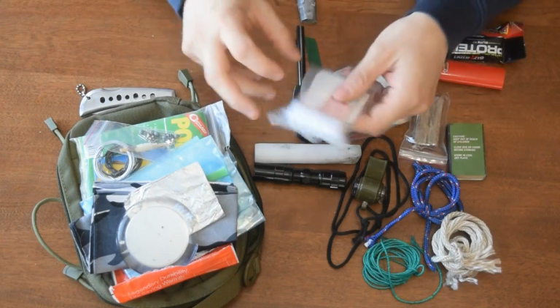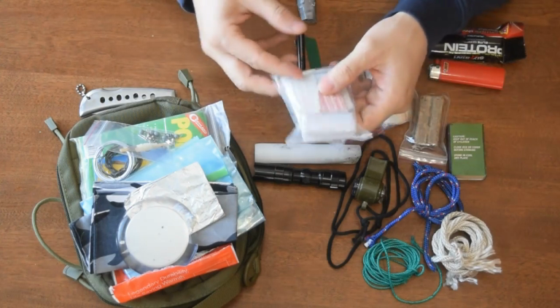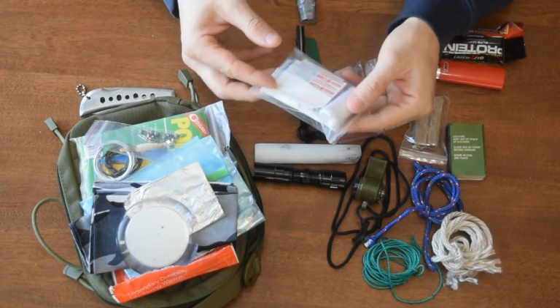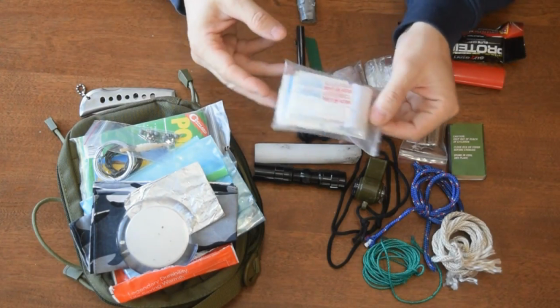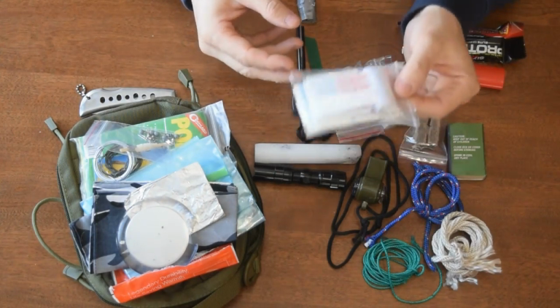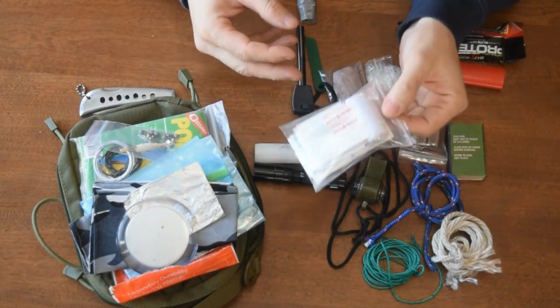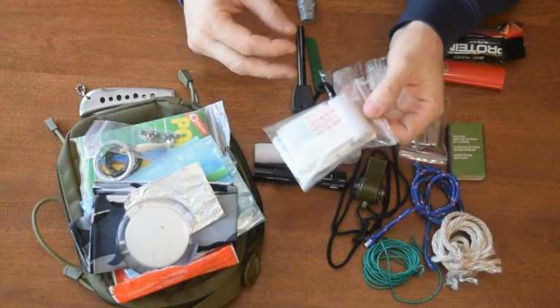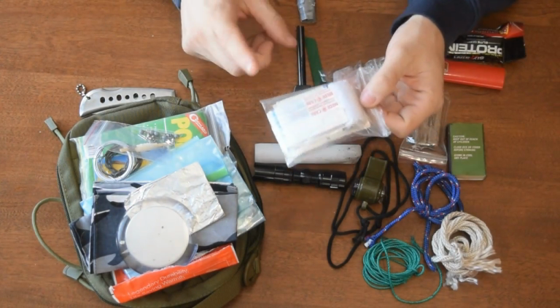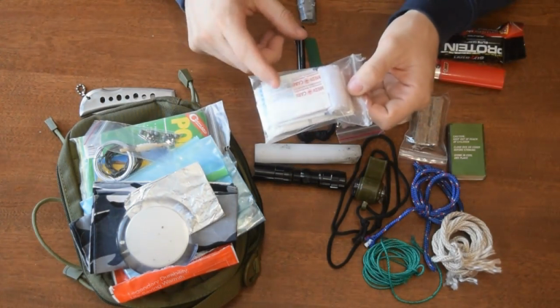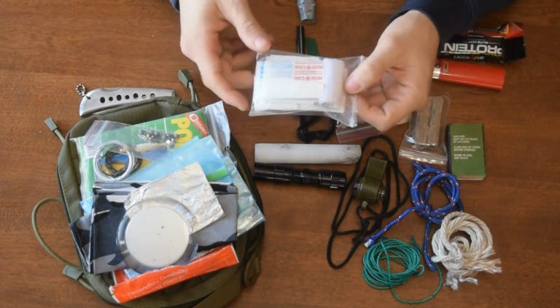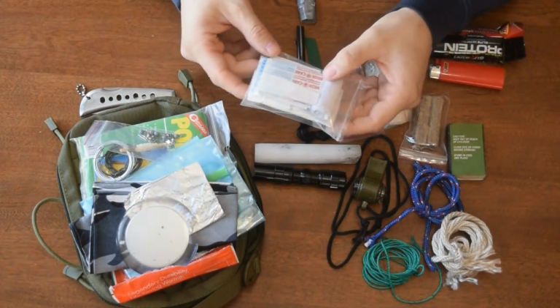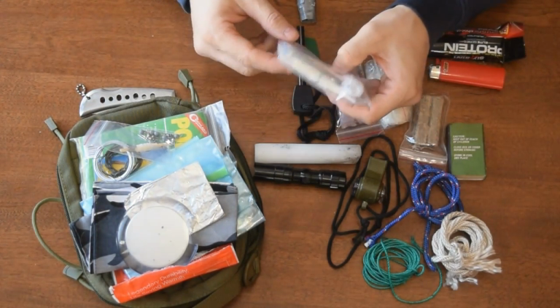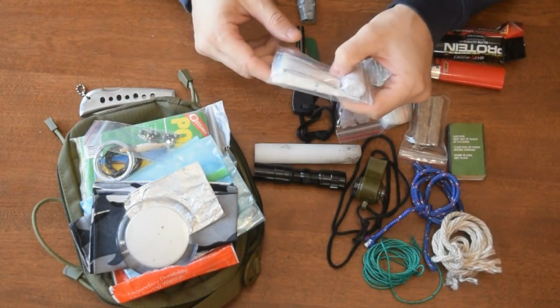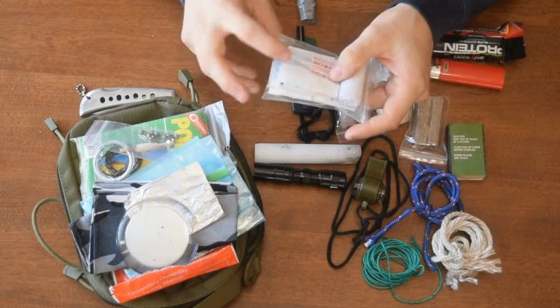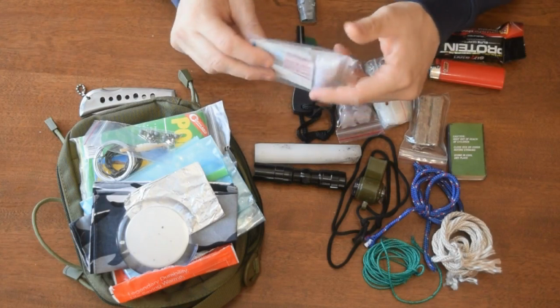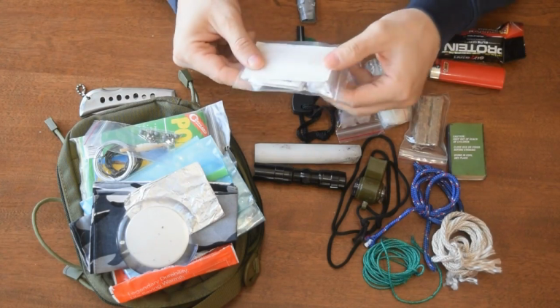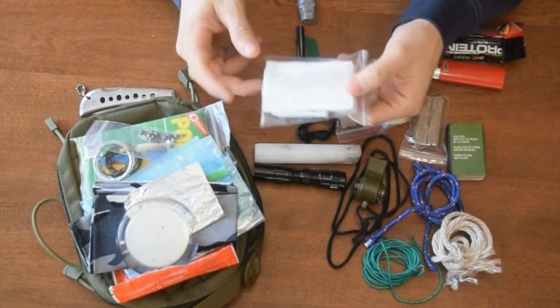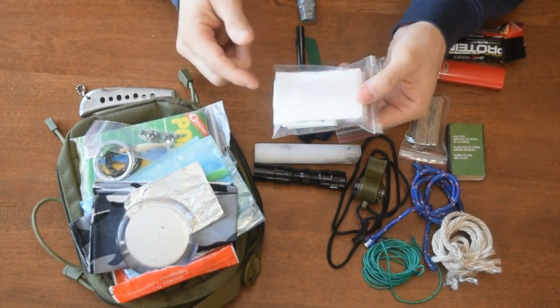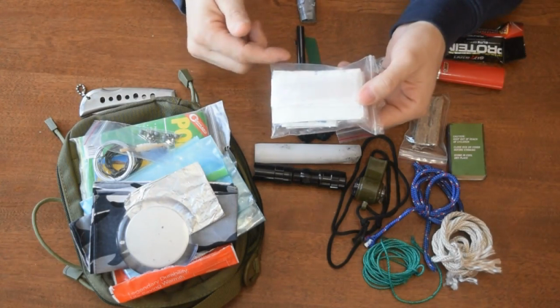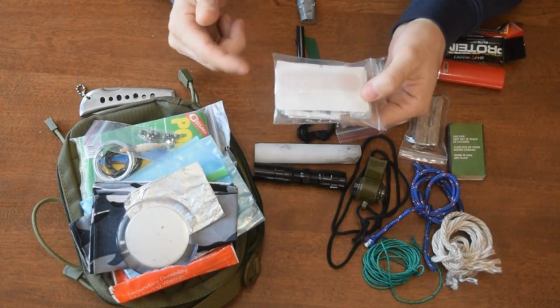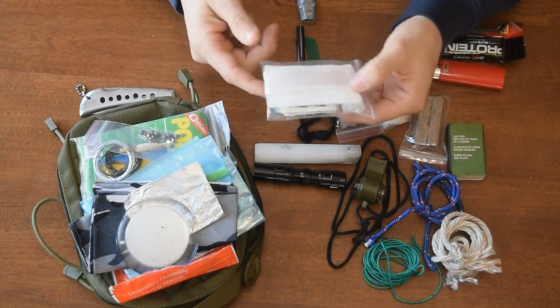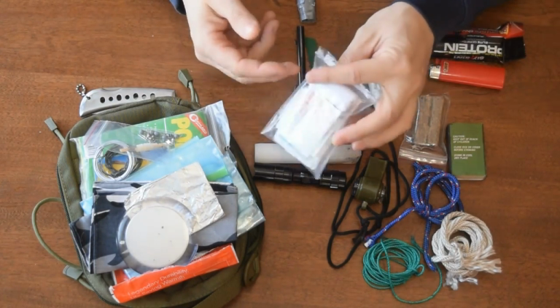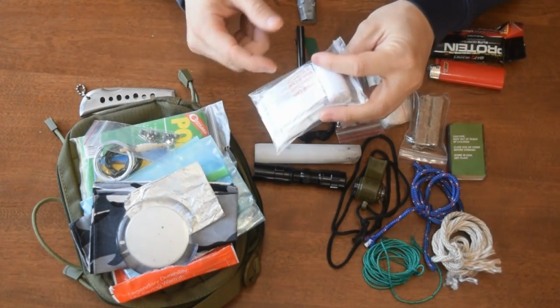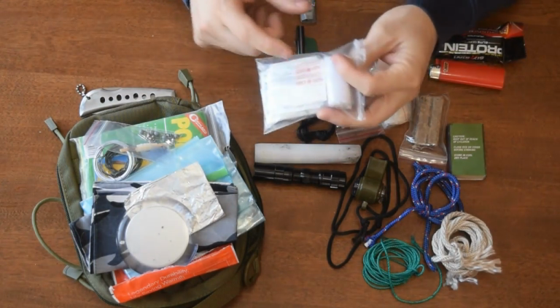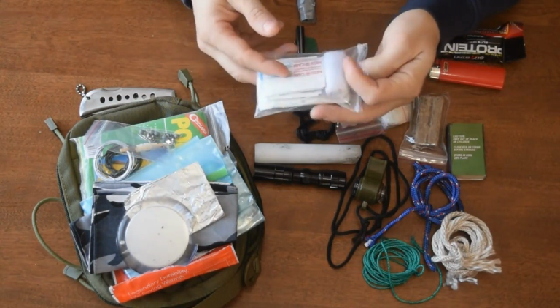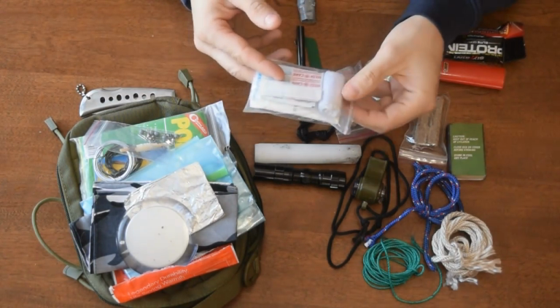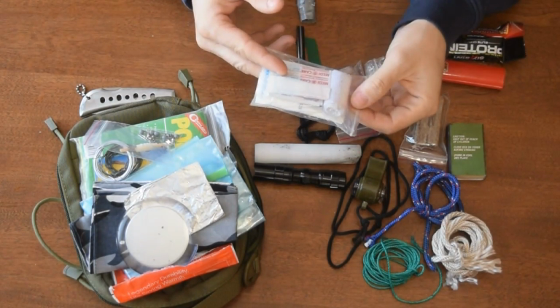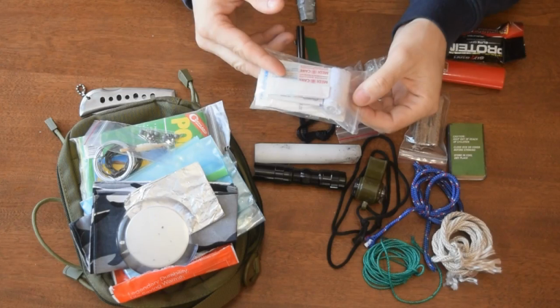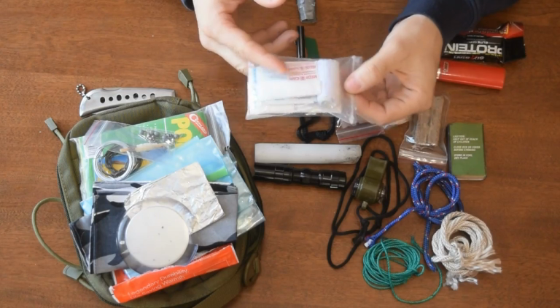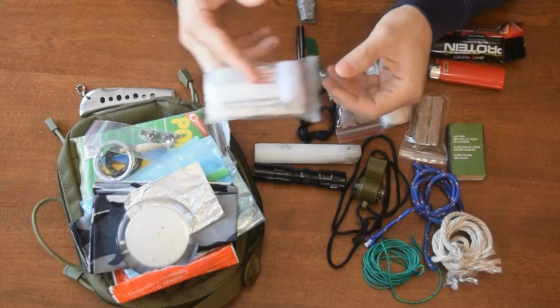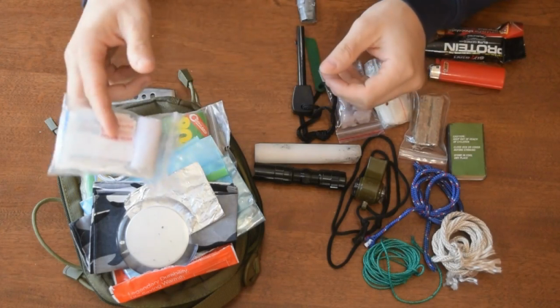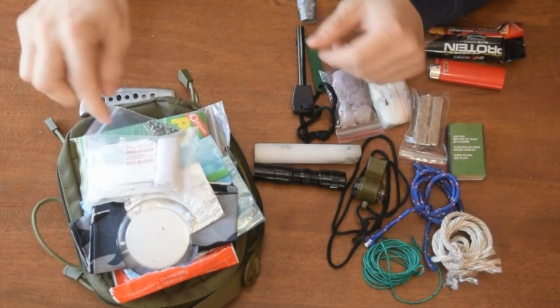First aid — just a very small first aid kit. Some band-aids, gauze, alcohol wipes, and some tape. Just the basic stuff.